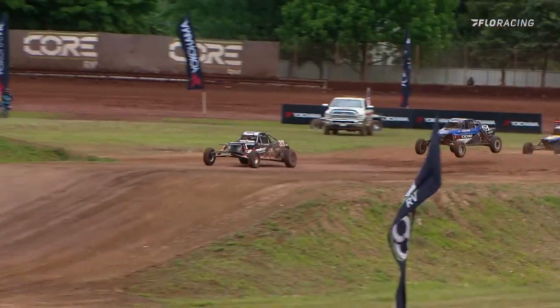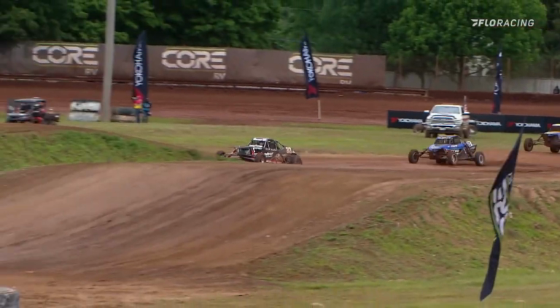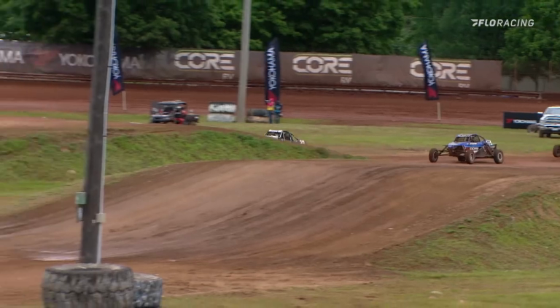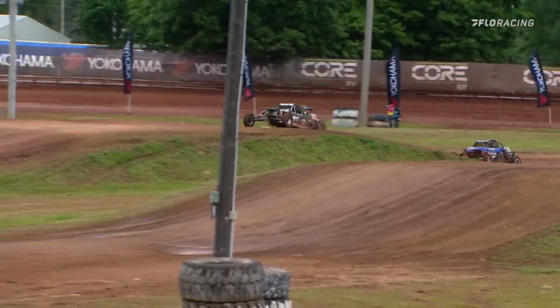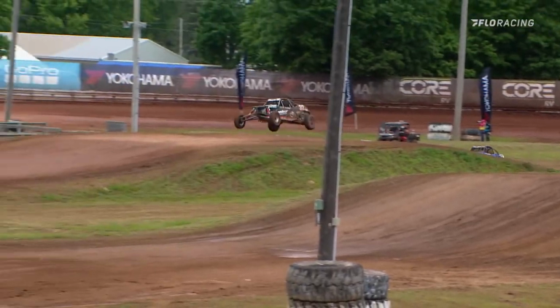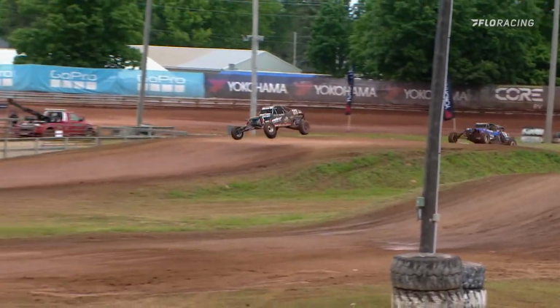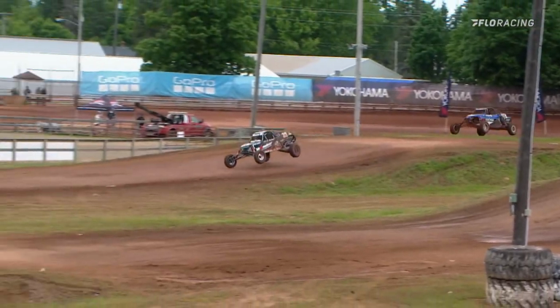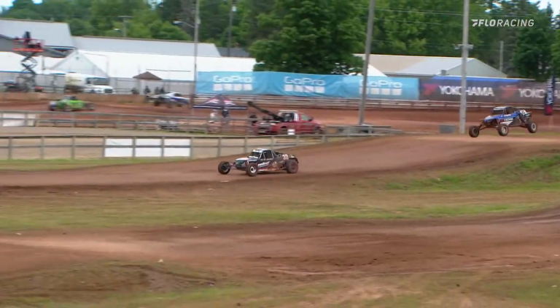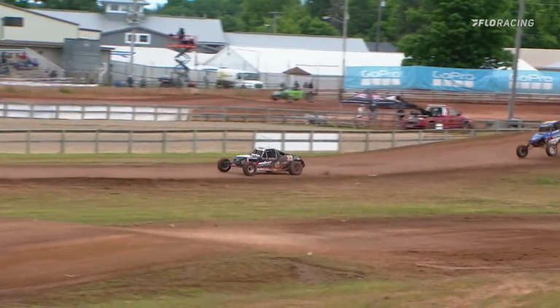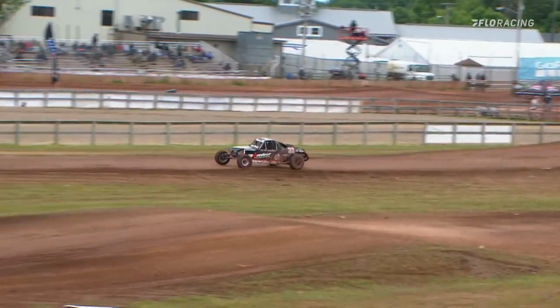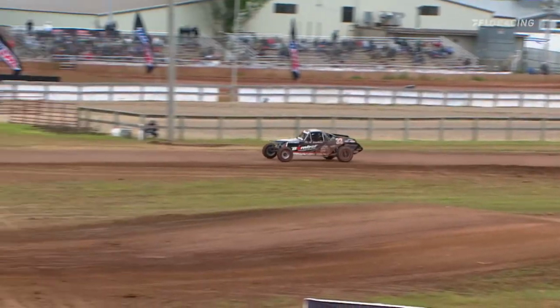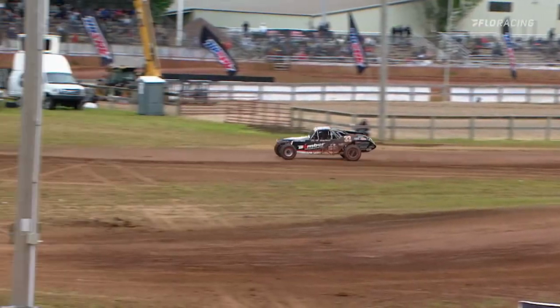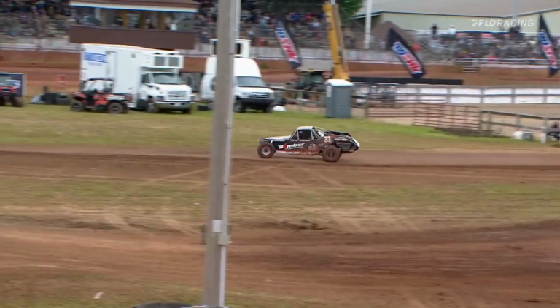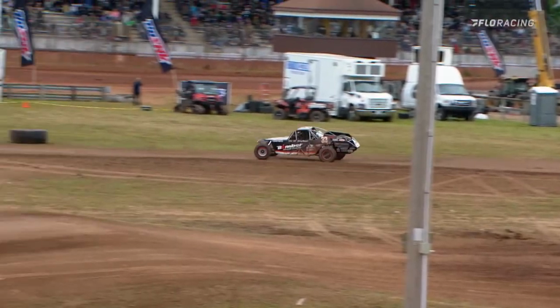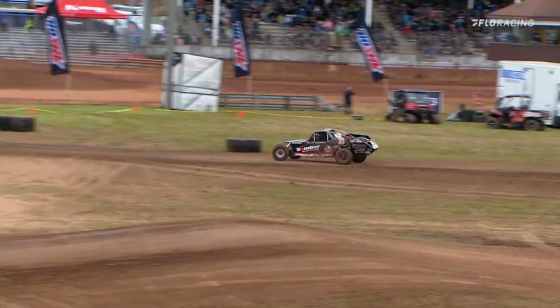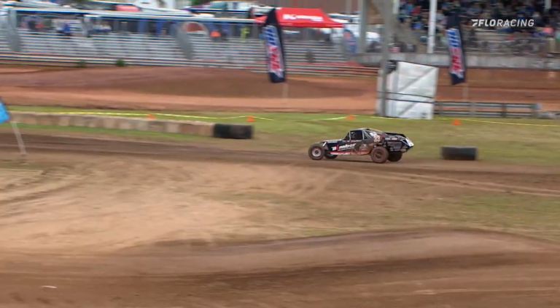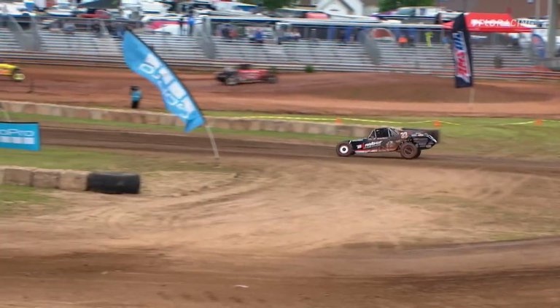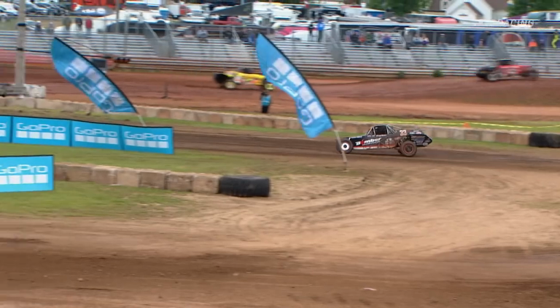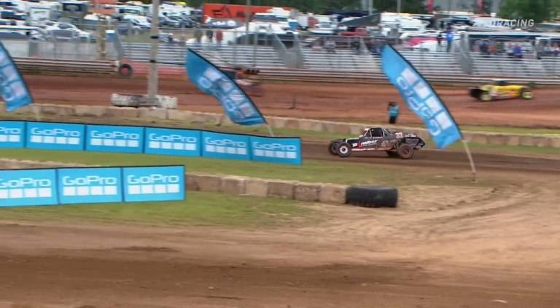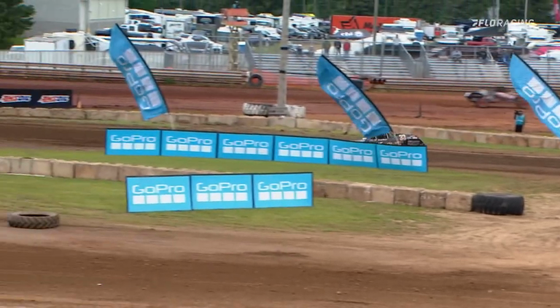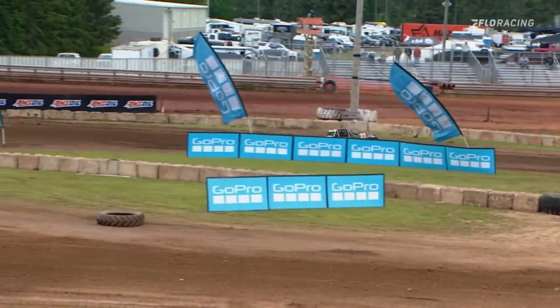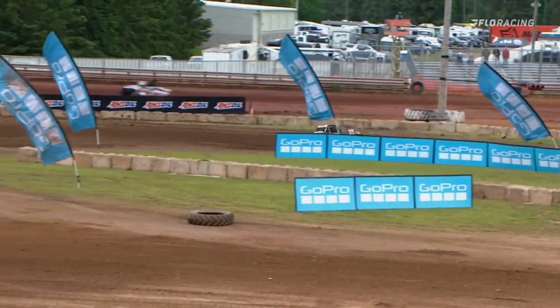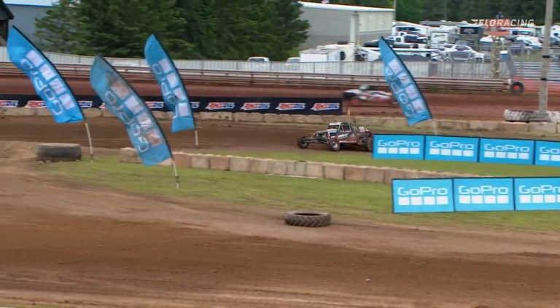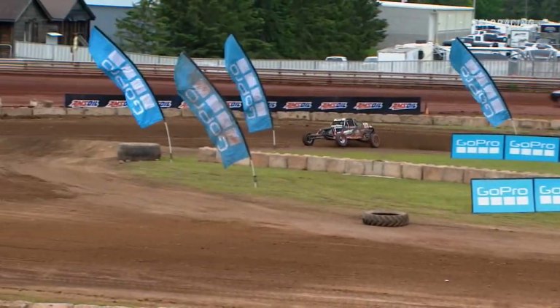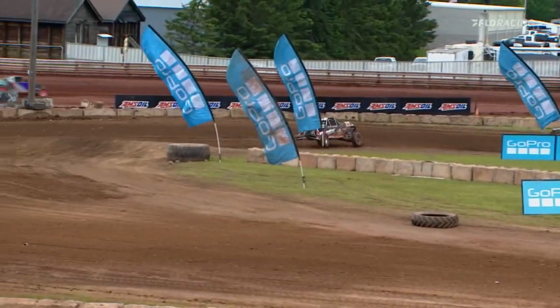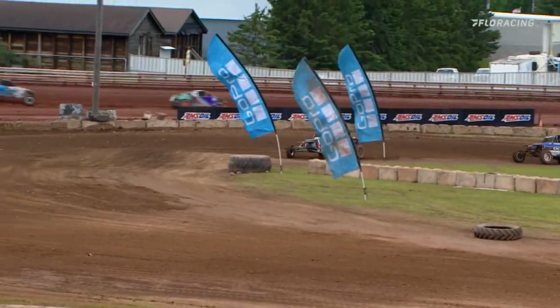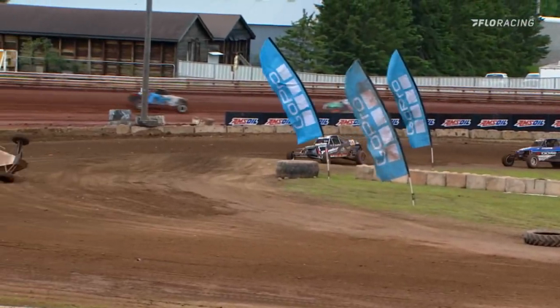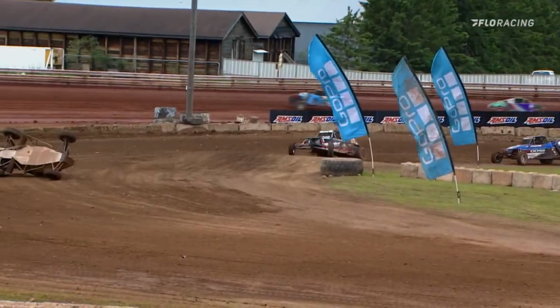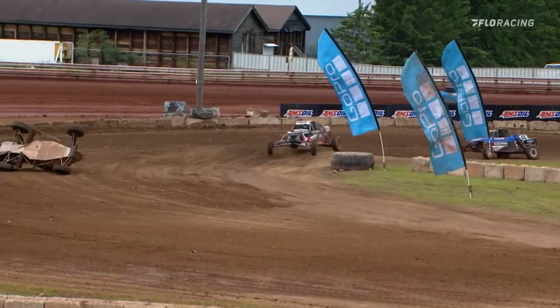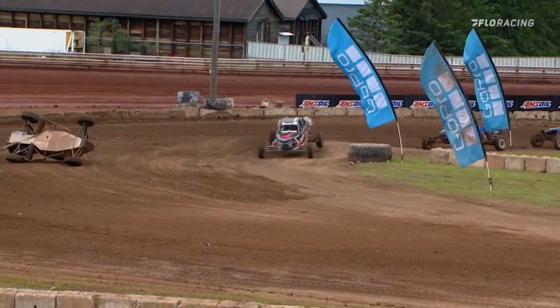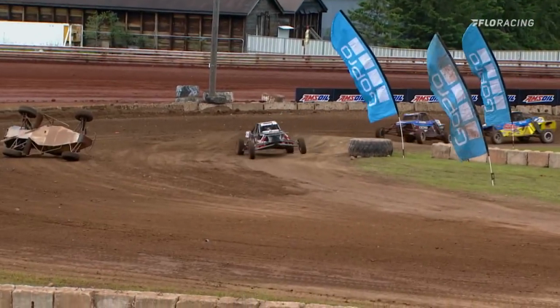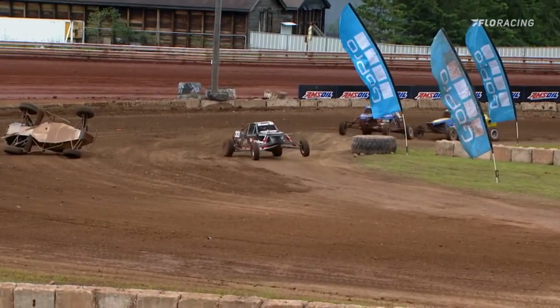Benacci still holding on to that spot. The car looks really good early. Mason's looking for an opportunity to get past Benacci, but he's got to be really careful because Birdloar is hot on his heels as well.